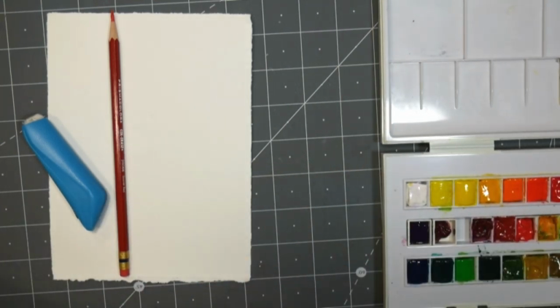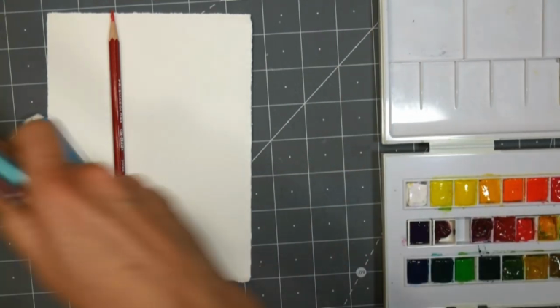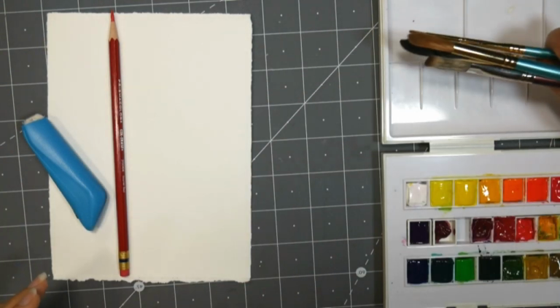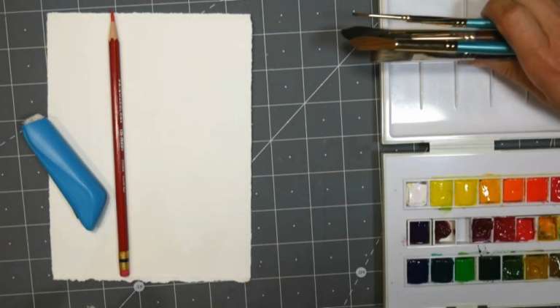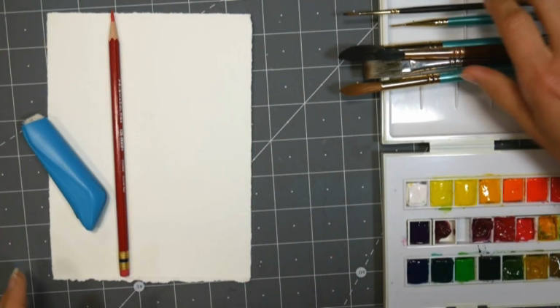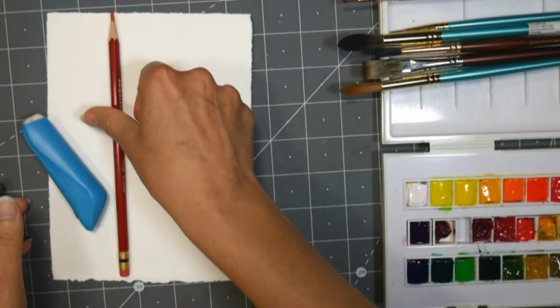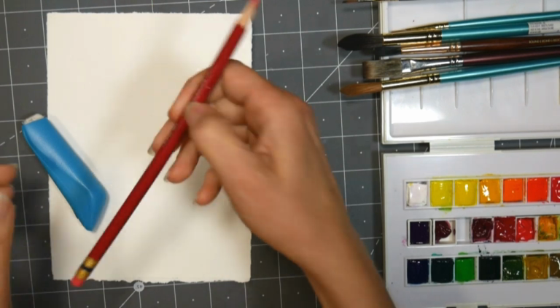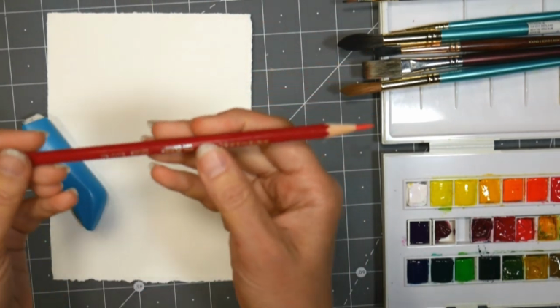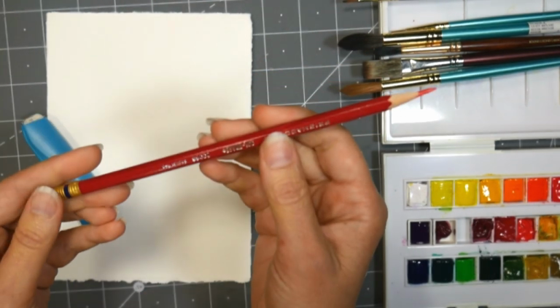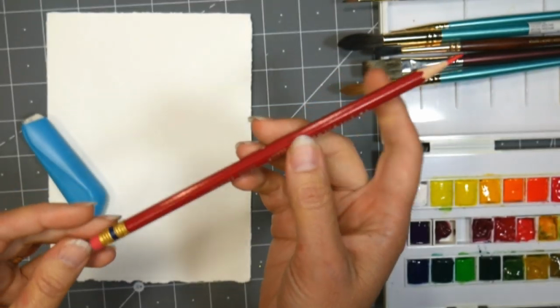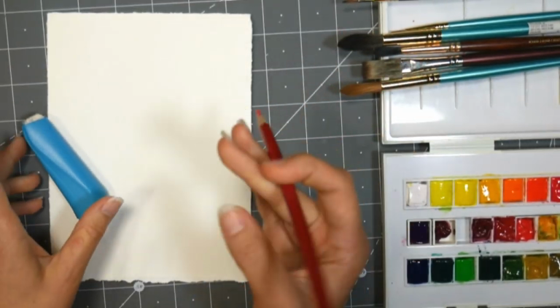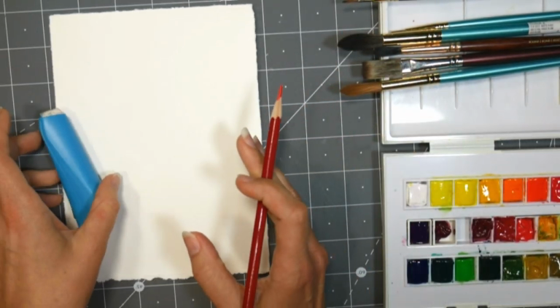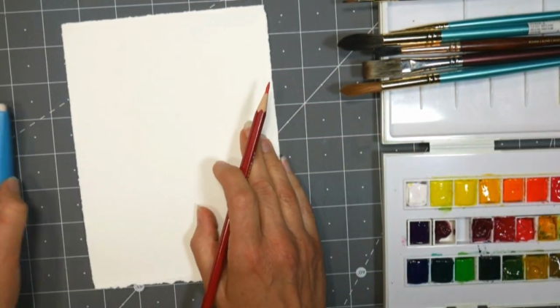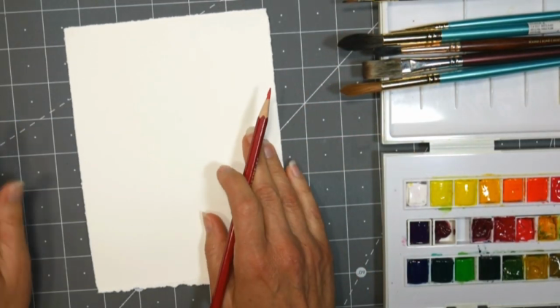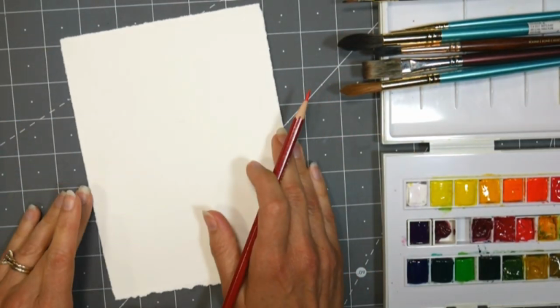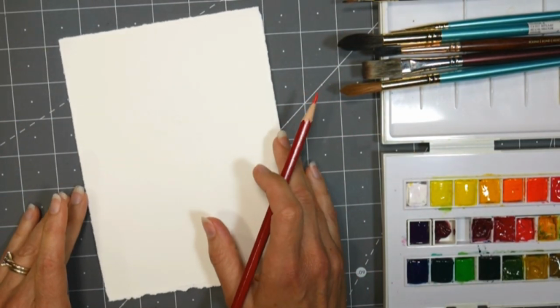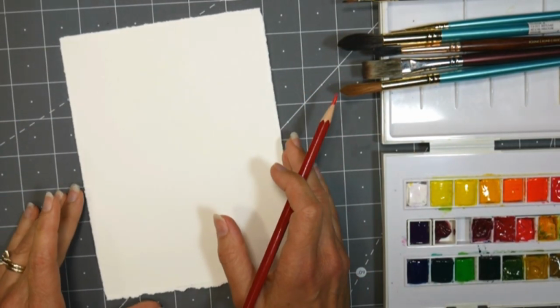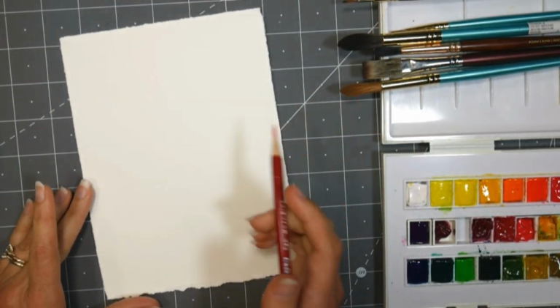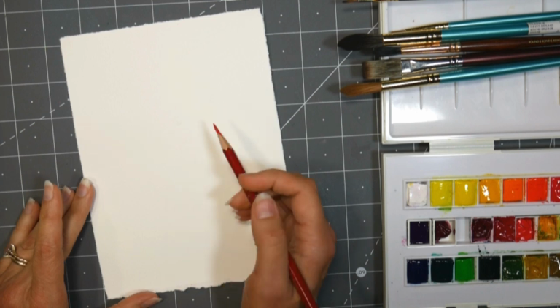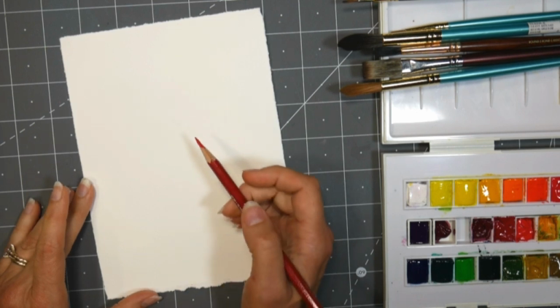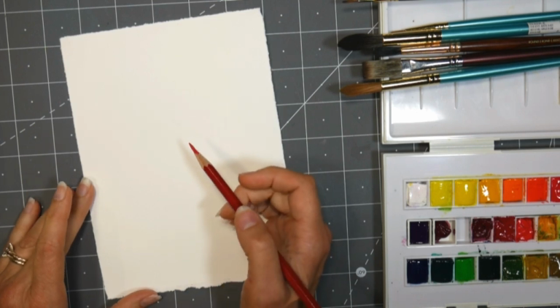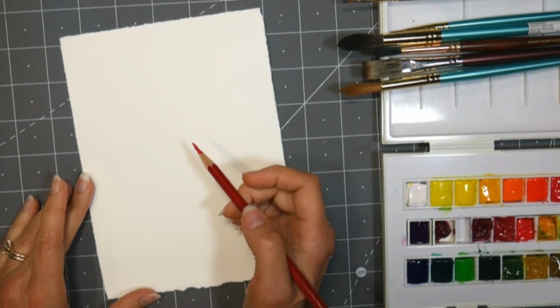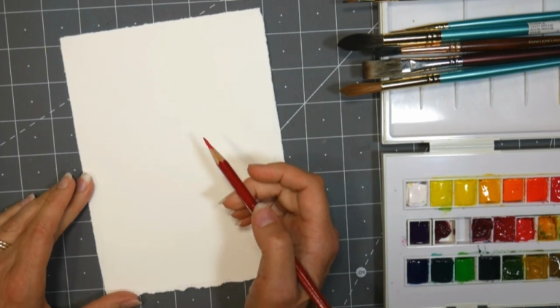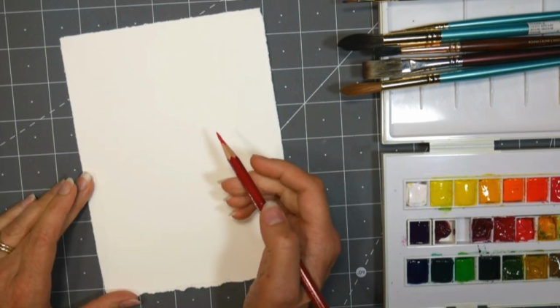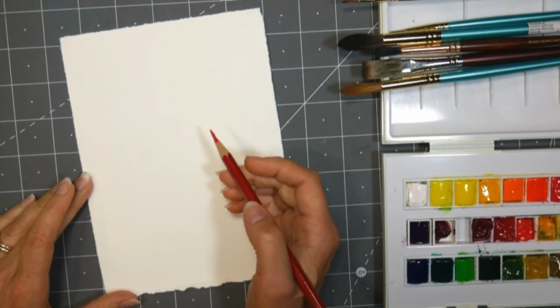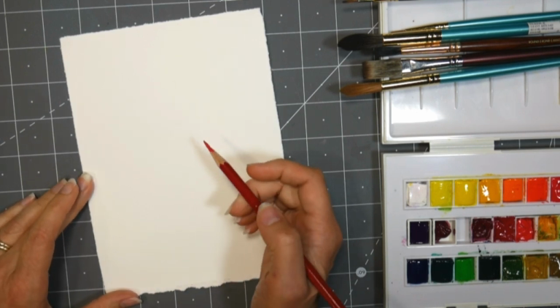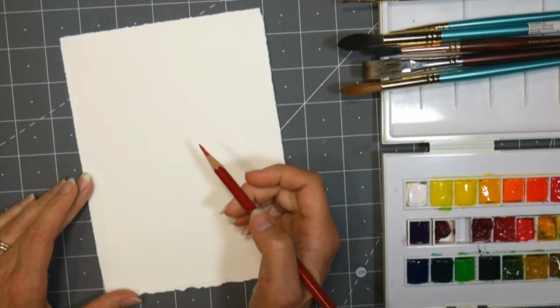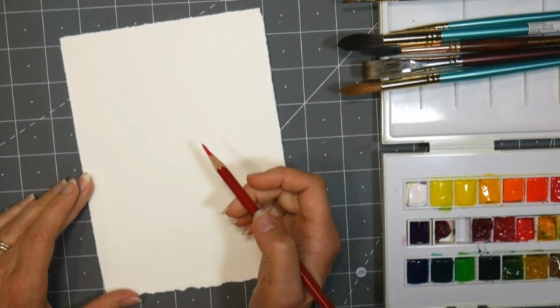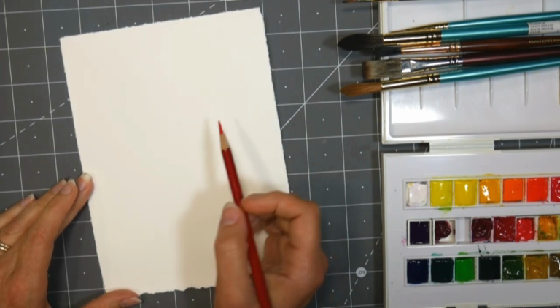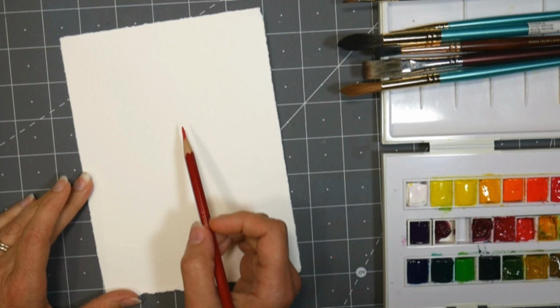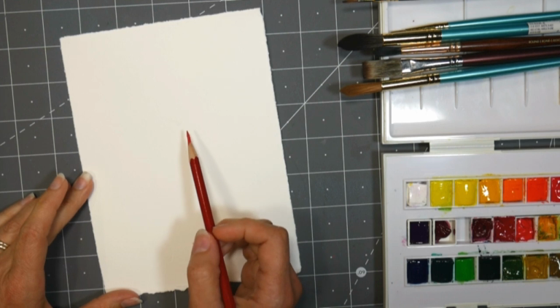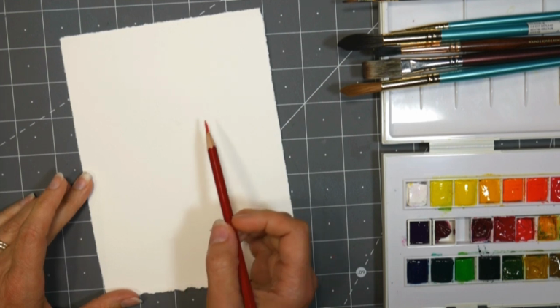I'm gonna sketch with a red erasable colored pencil, this is a Prismacolor Color Erase. I'm really enjoying using these pencils, and the photo I'm working from is from Unsplash by Whitney Wright, and I will link that down below.